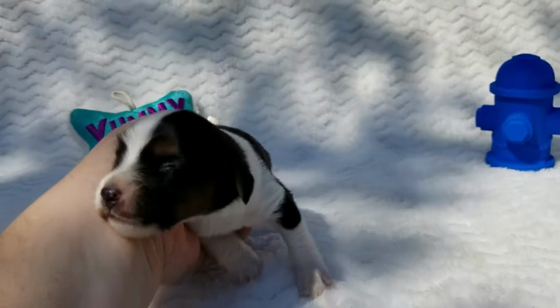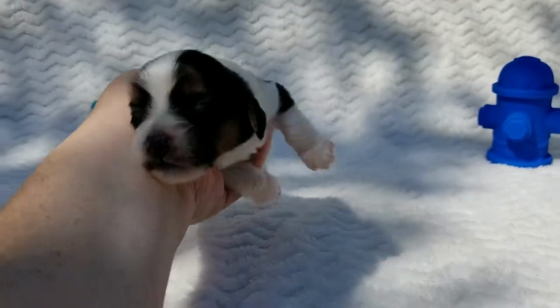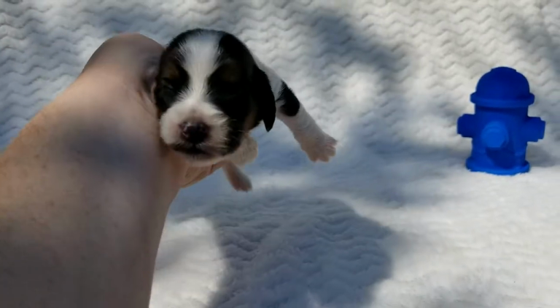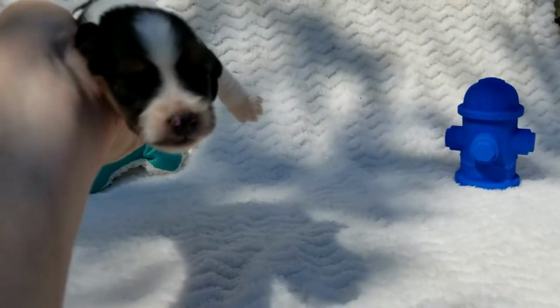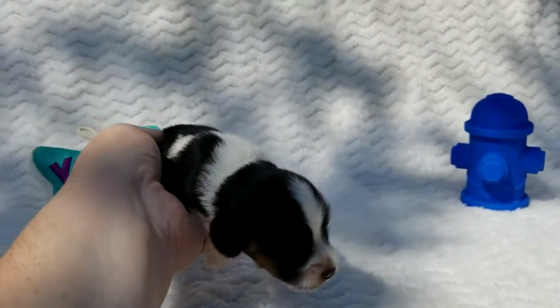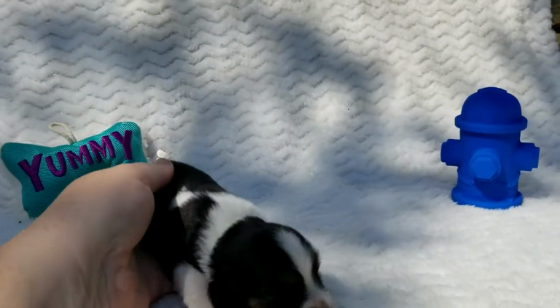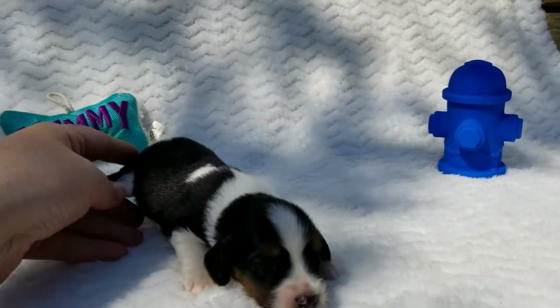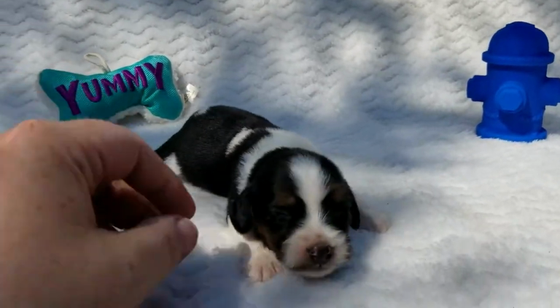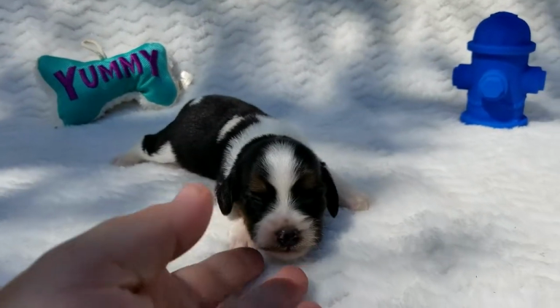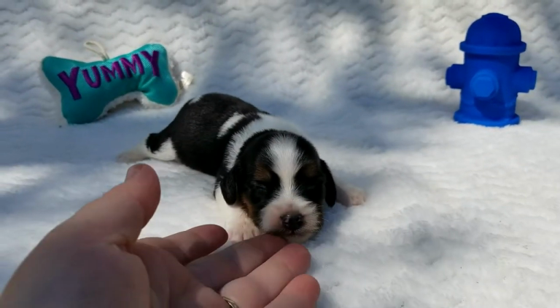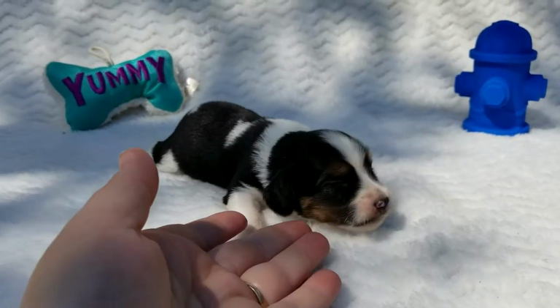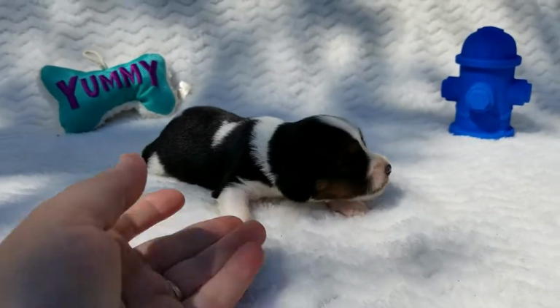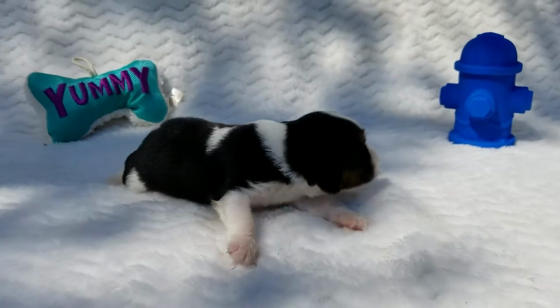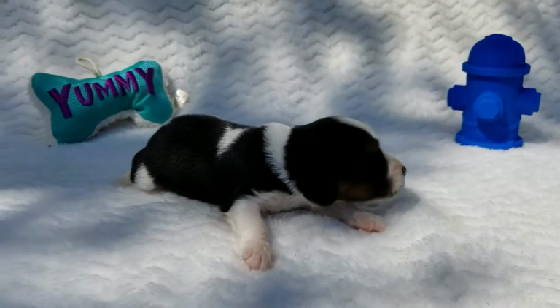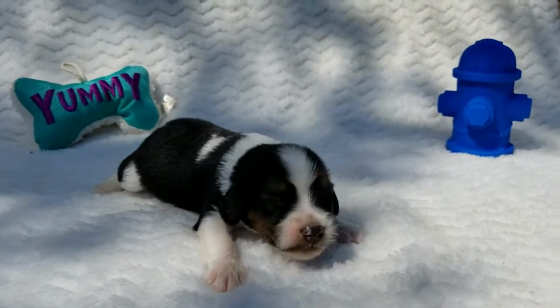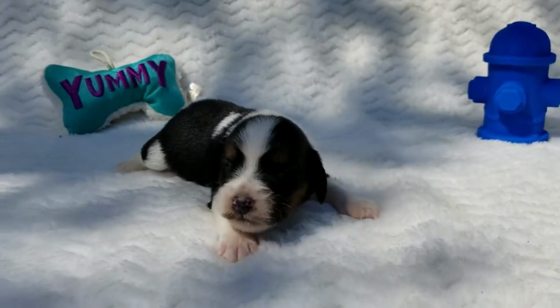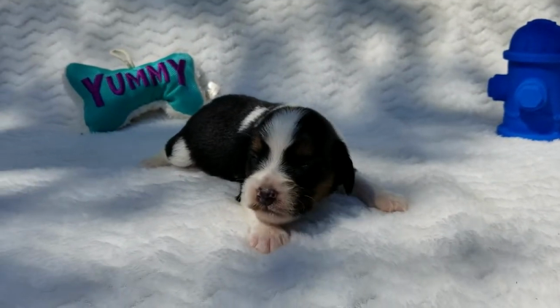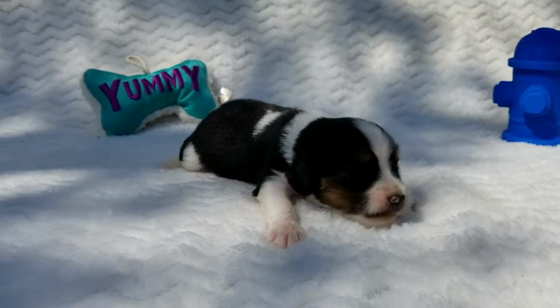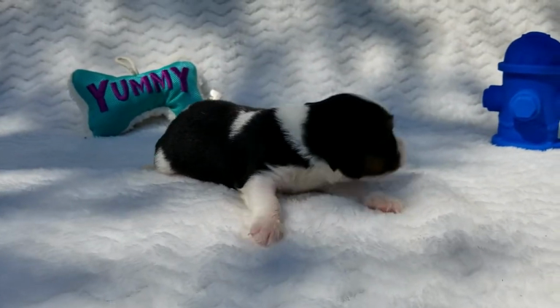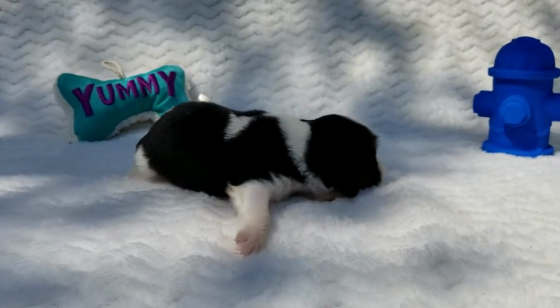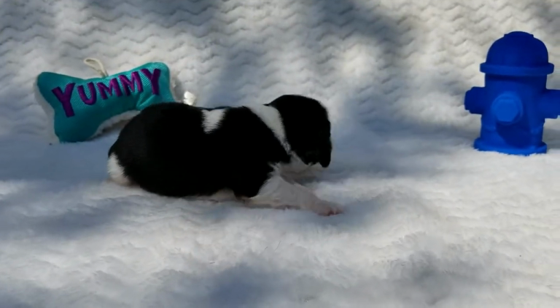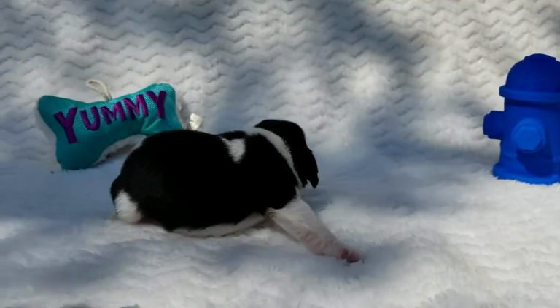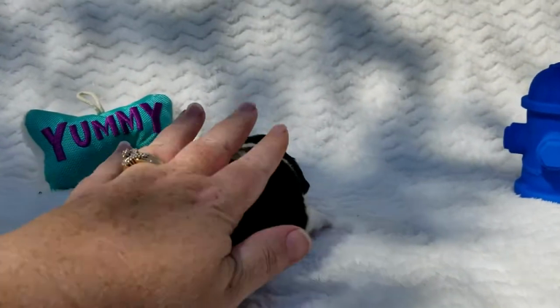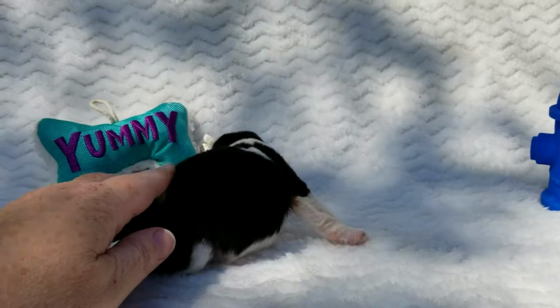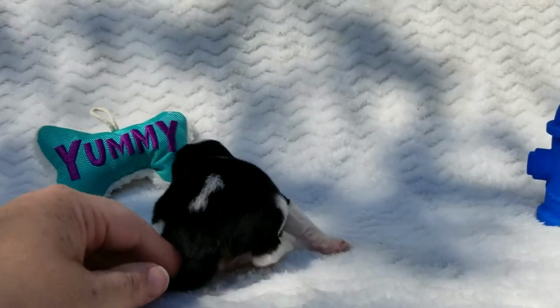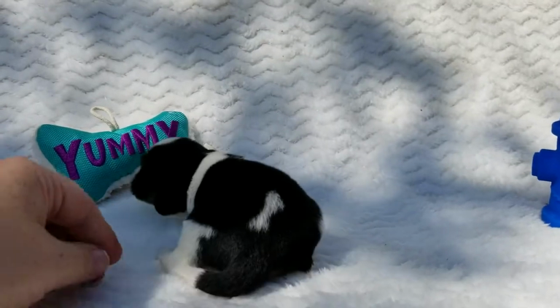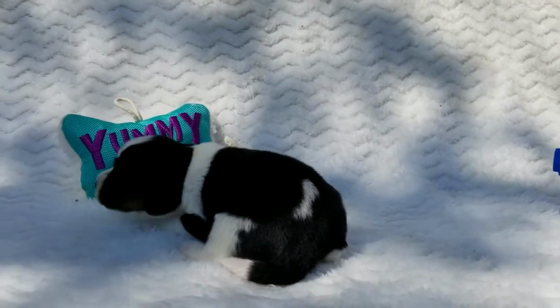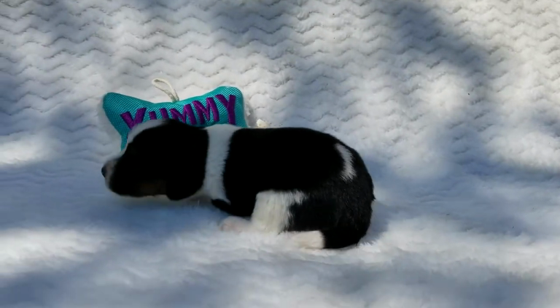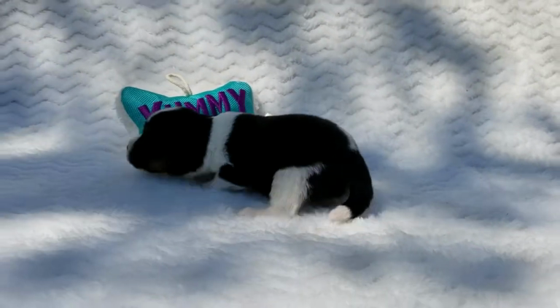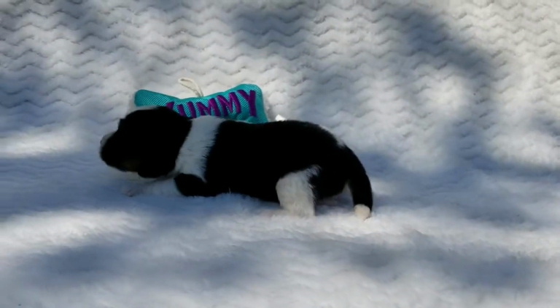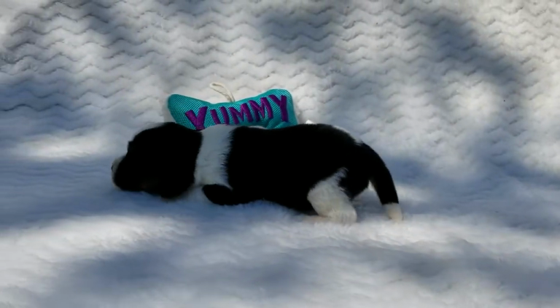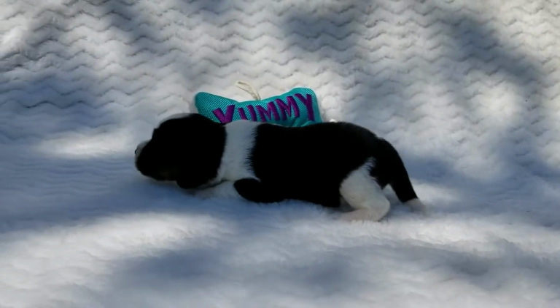Here we have boy number two. He's beautiful — black and white with a little bit of brown on his face. Beautiful colors. He's getting around pretty good just to be a week old.